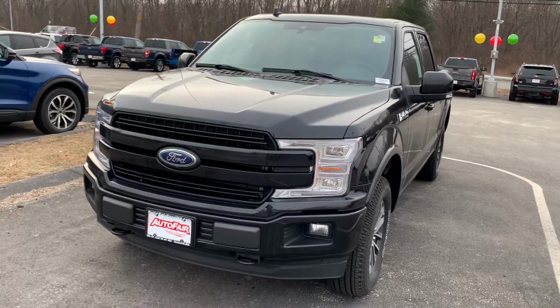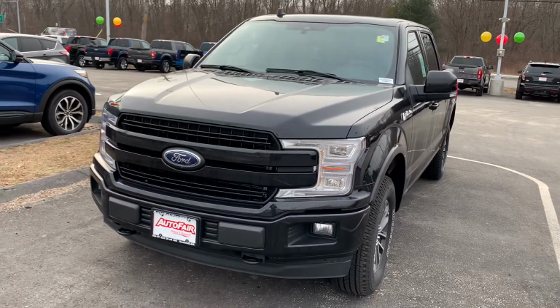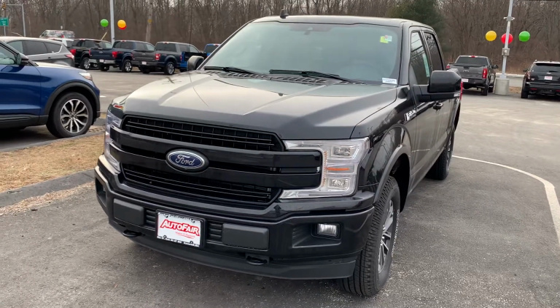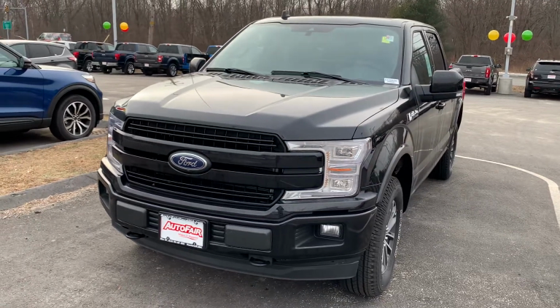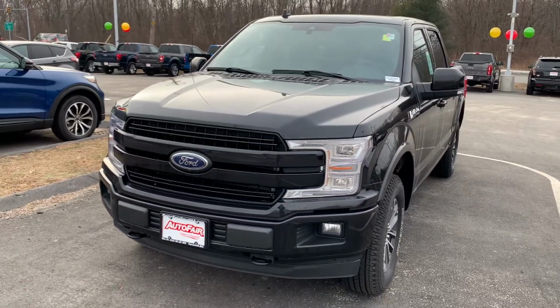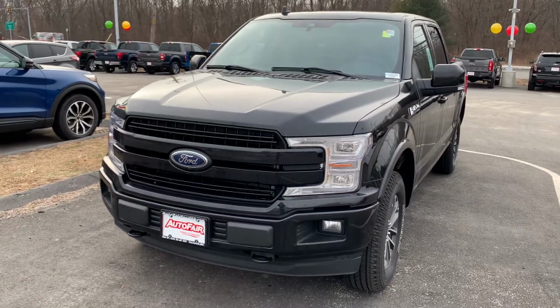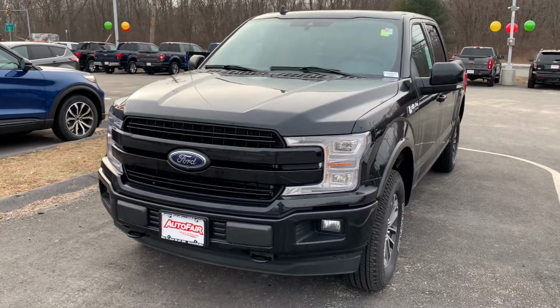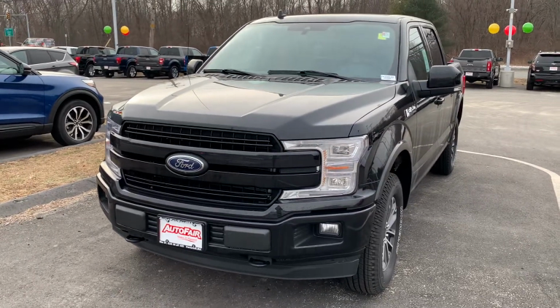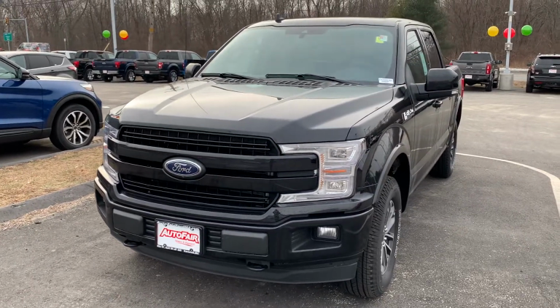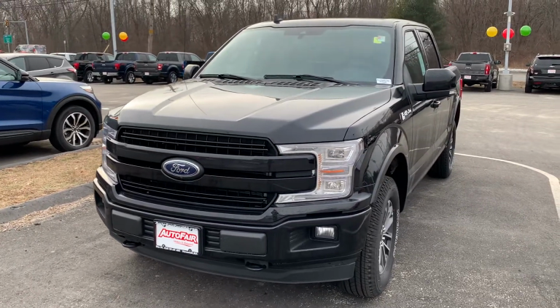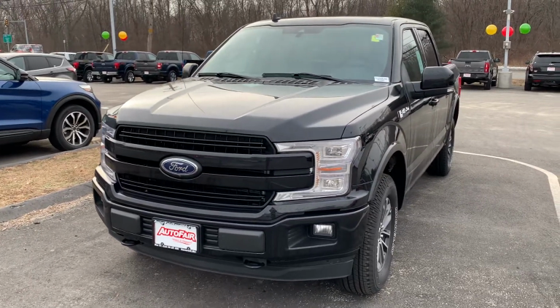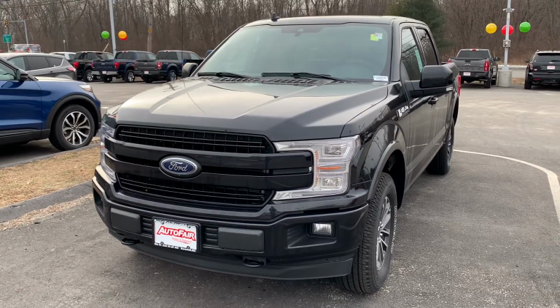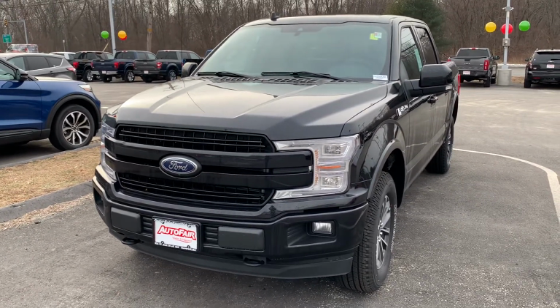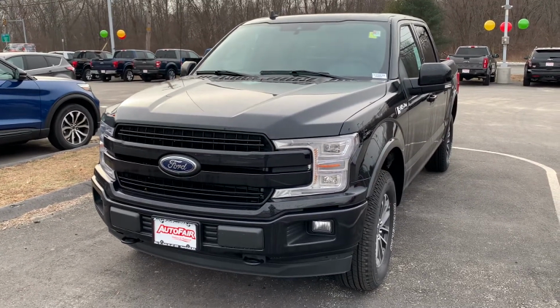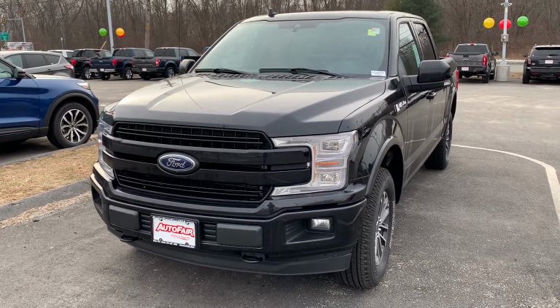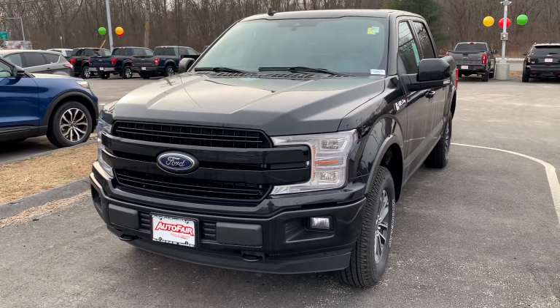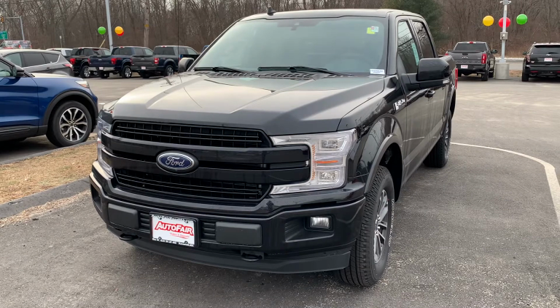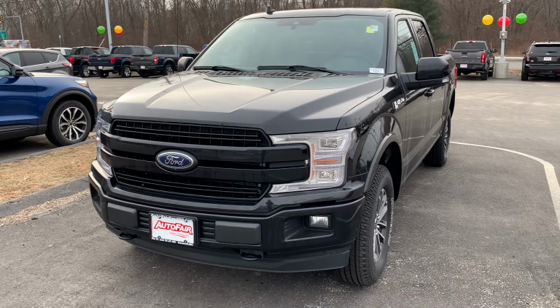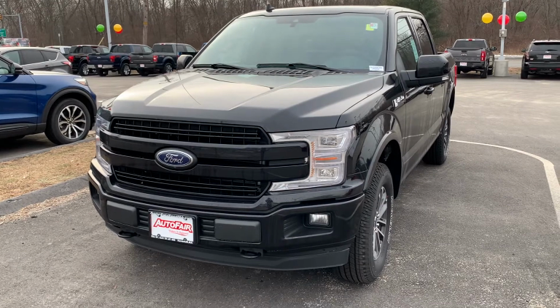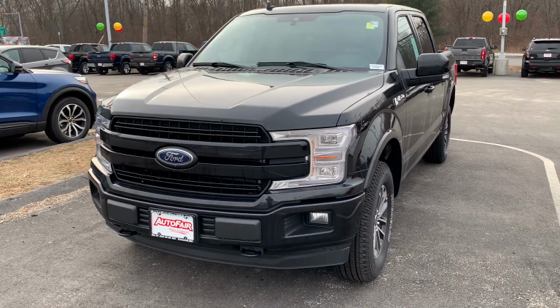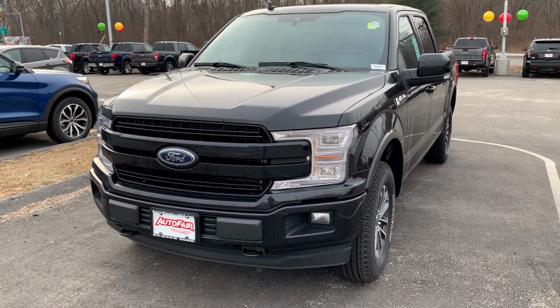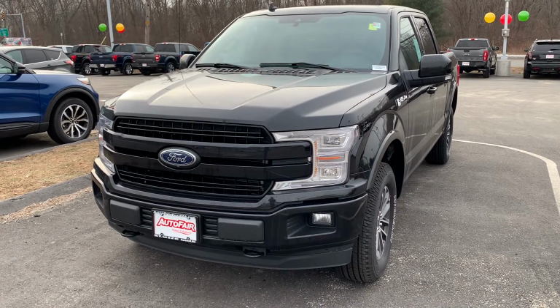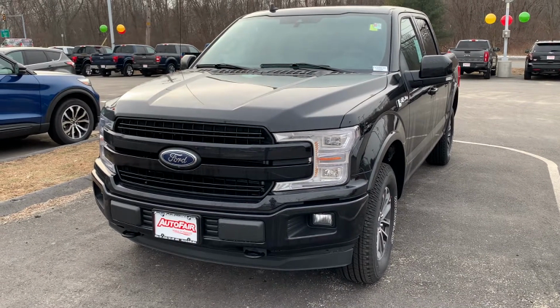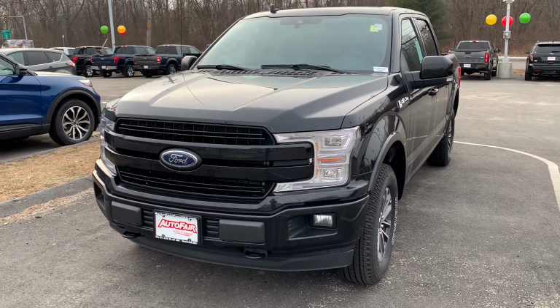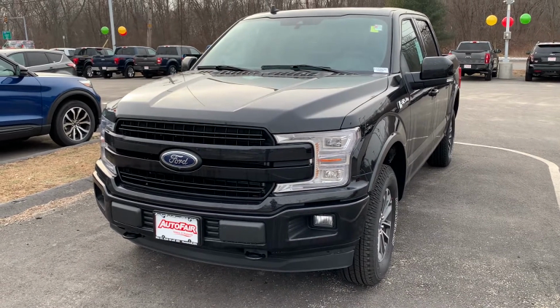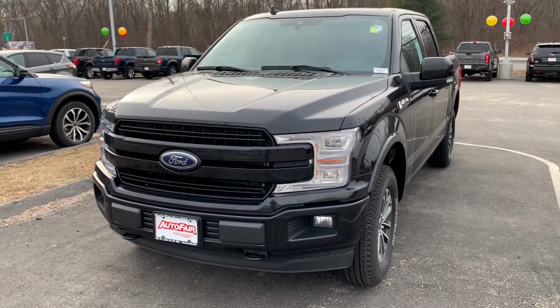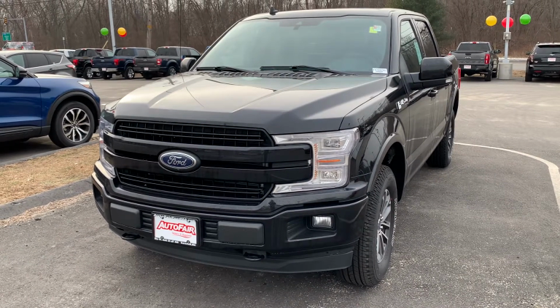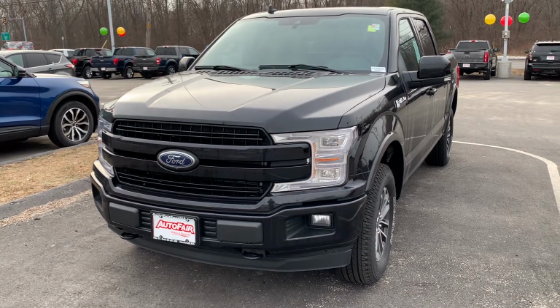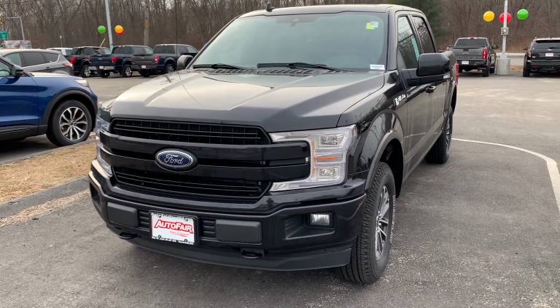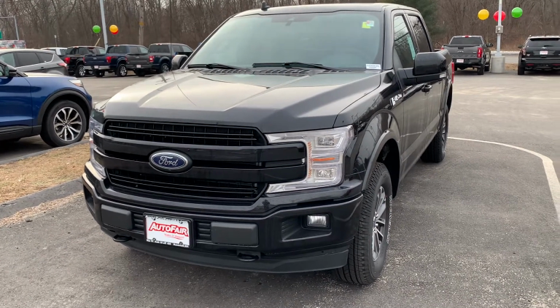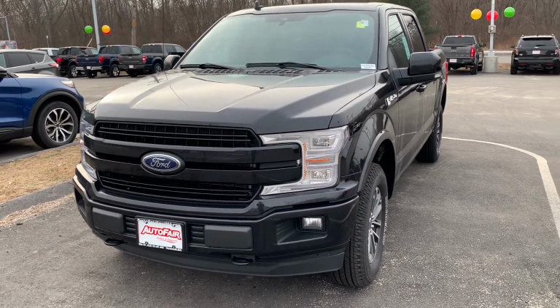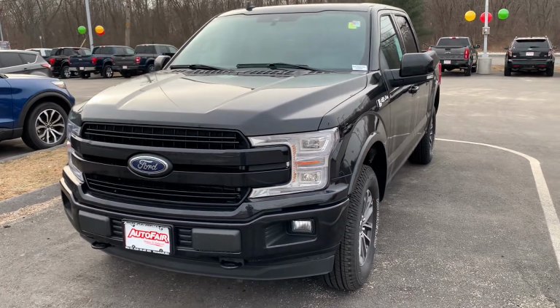Hello Adam, my name is Urjohn. I'm one of the product specialists here at Auto Fair Ford in Haverhill. Here is the 2020 Ford F-150 Lariat that you're interested in.